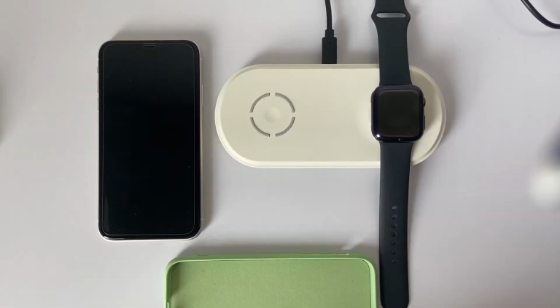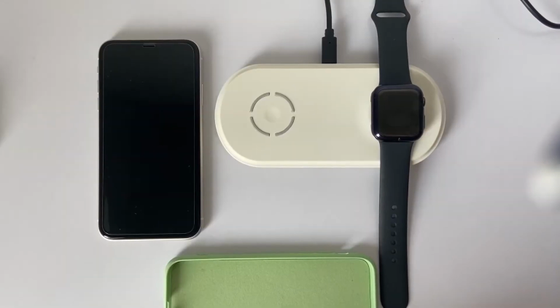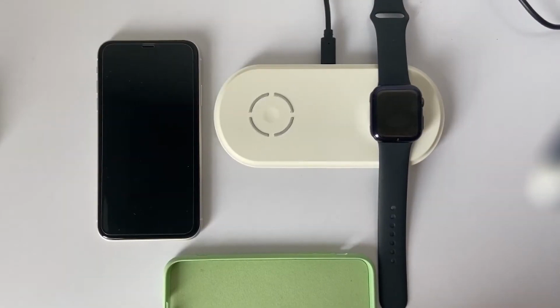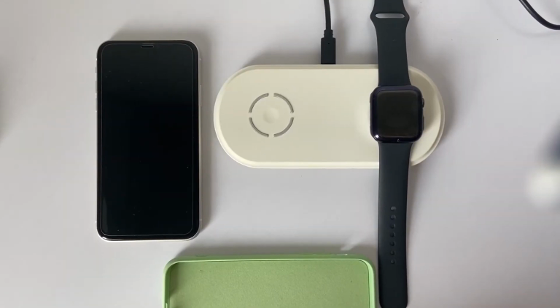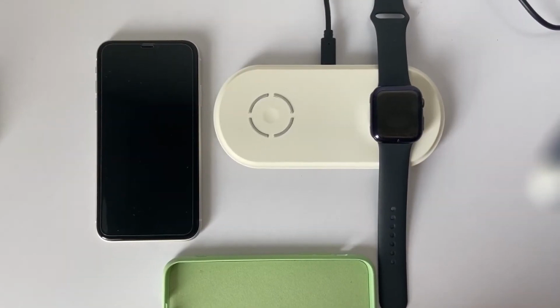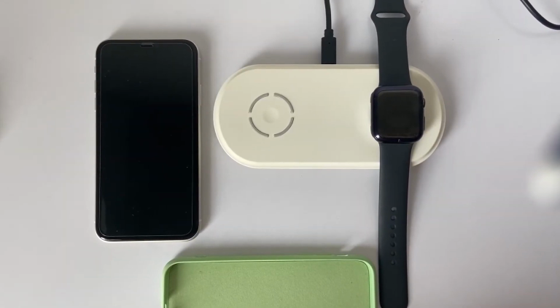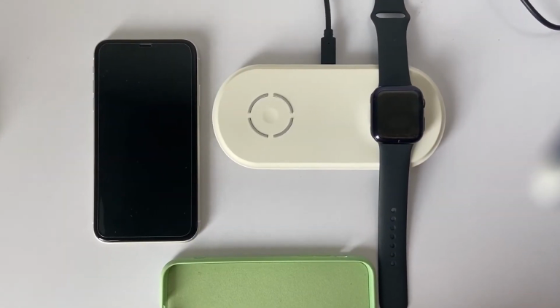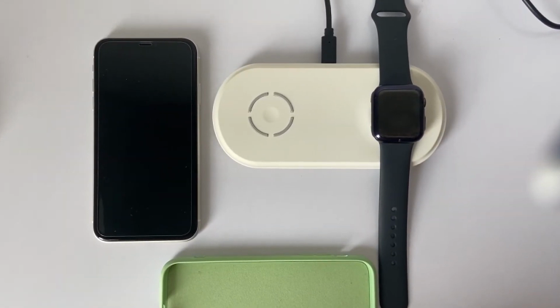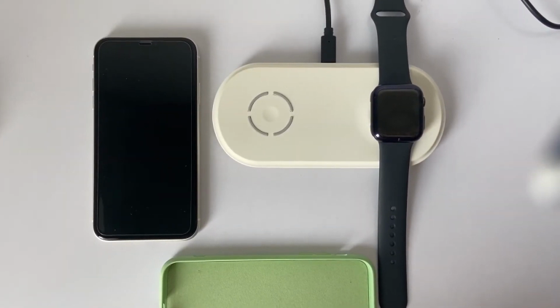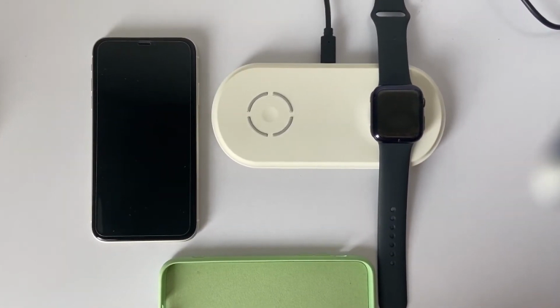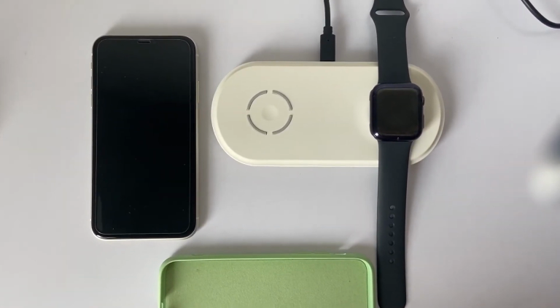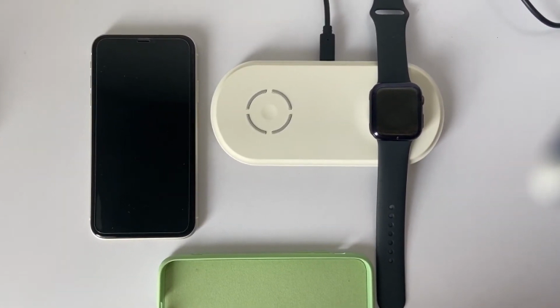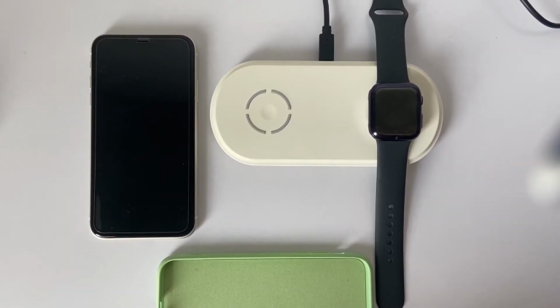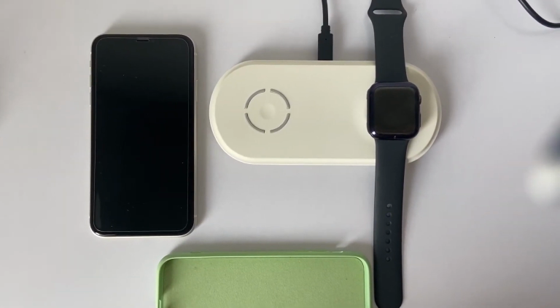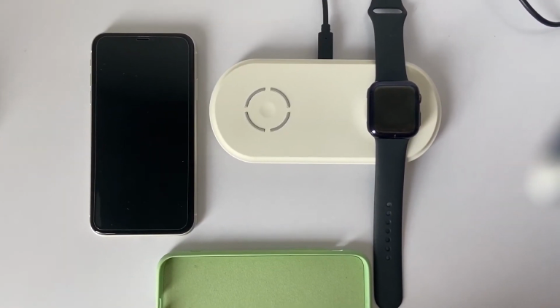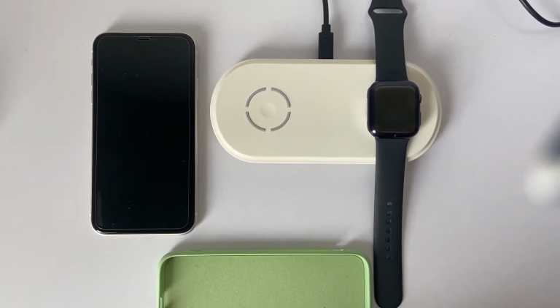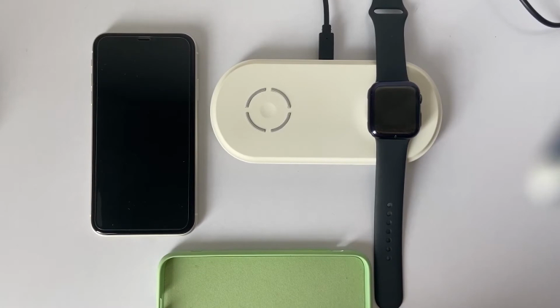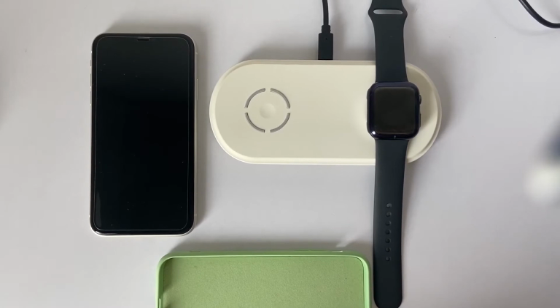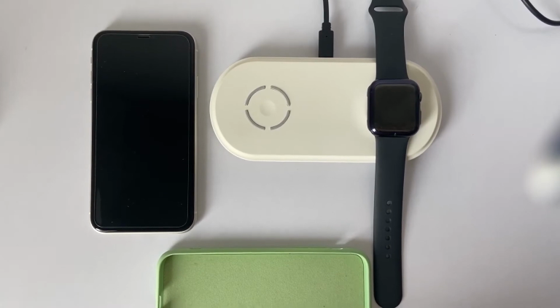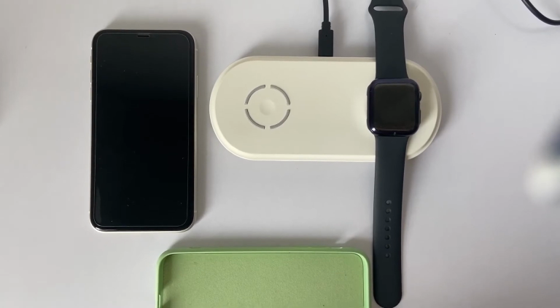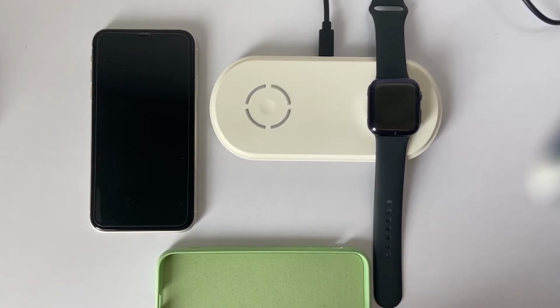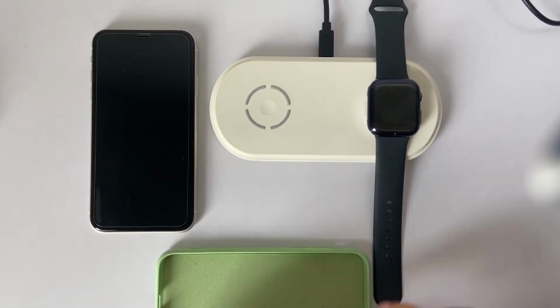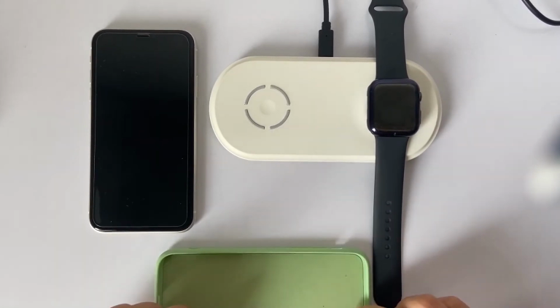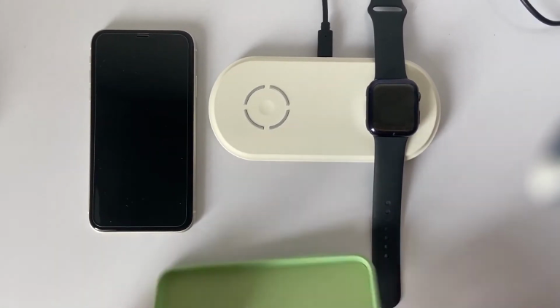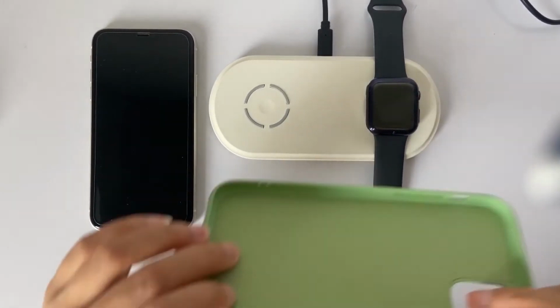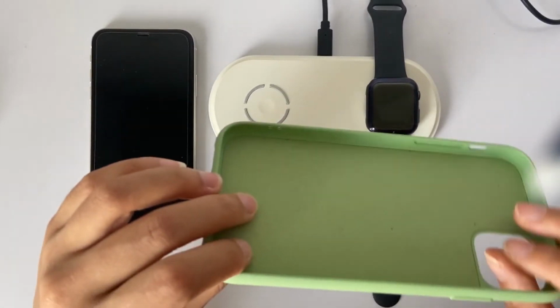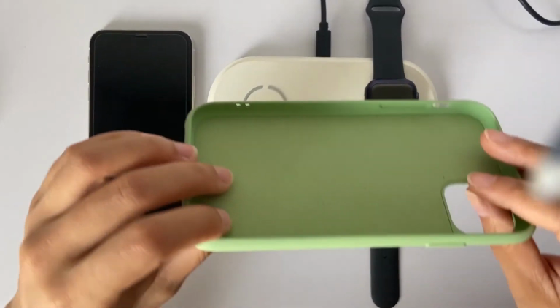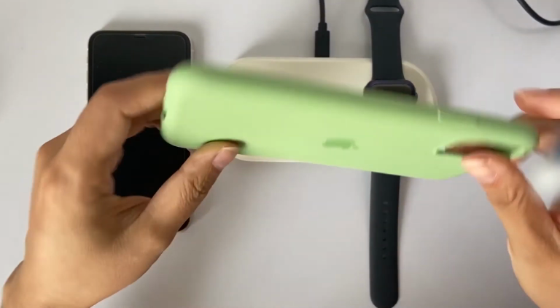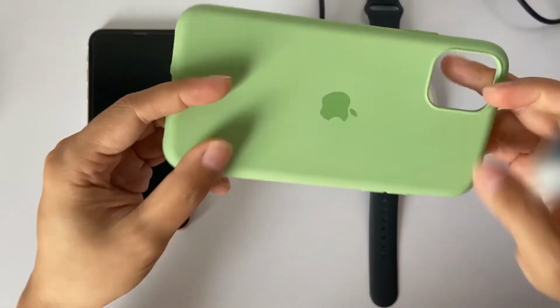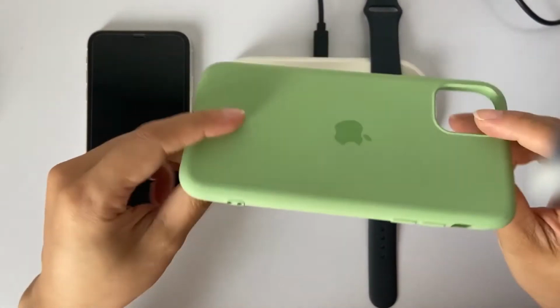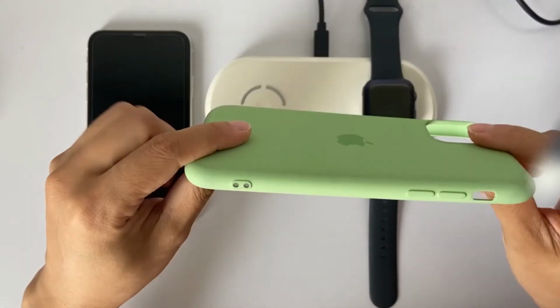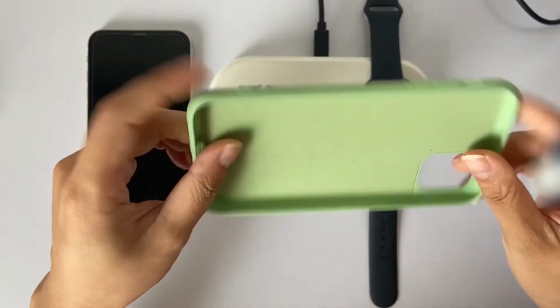Our charging pad is based on the QI specification. If you want to charge a phone with a phone case, the case thickness cannot exceed 5mm.